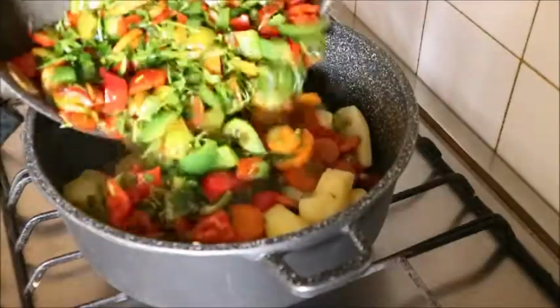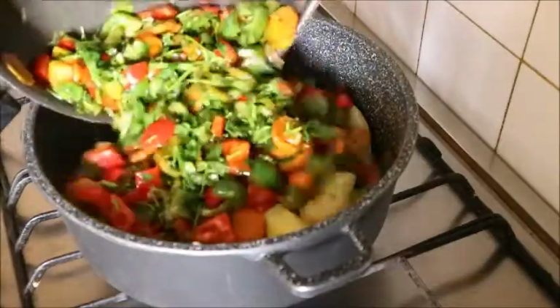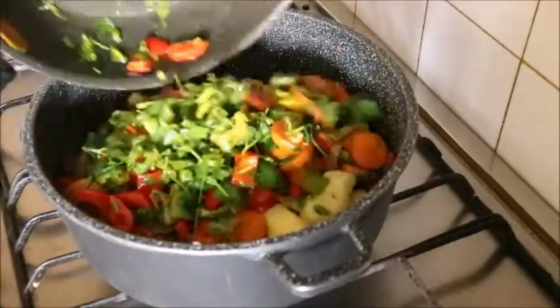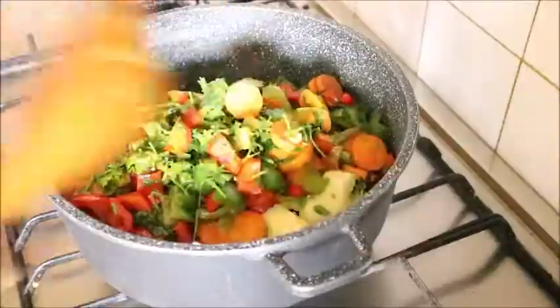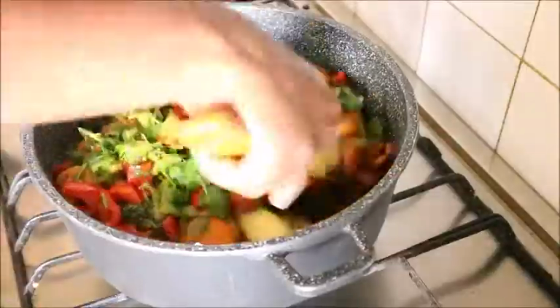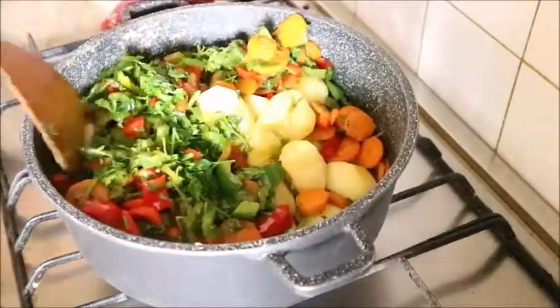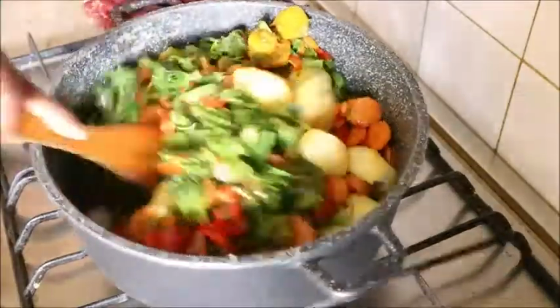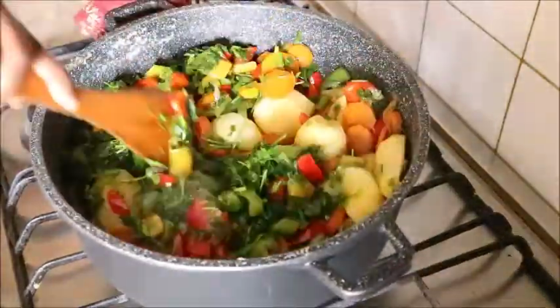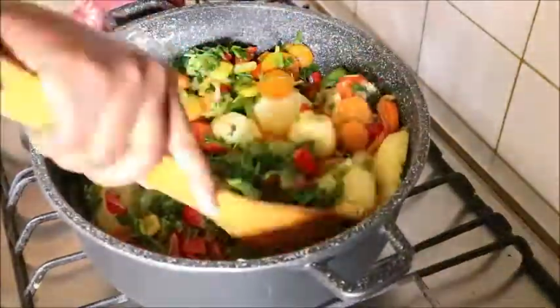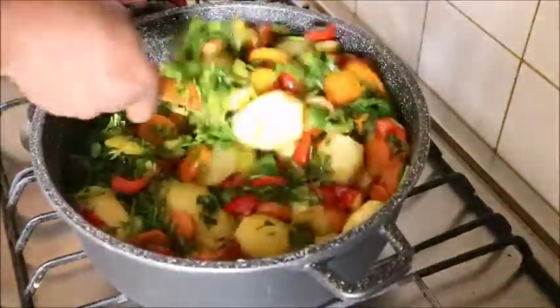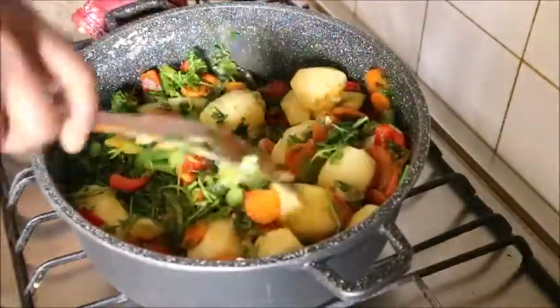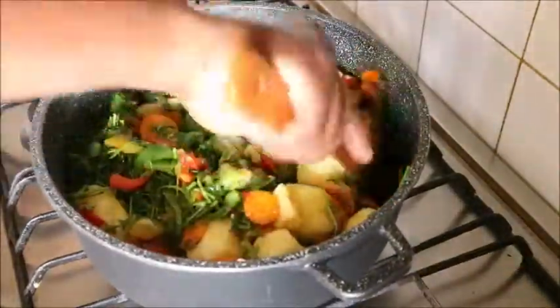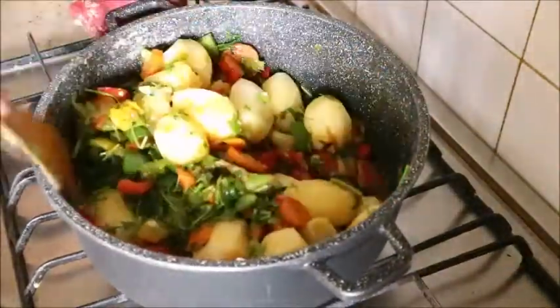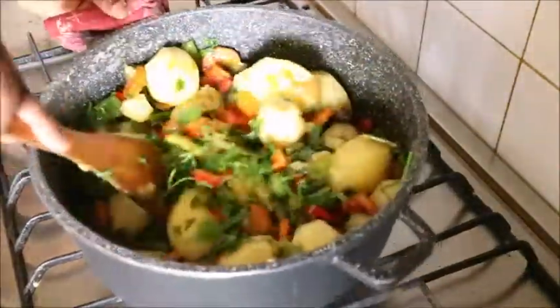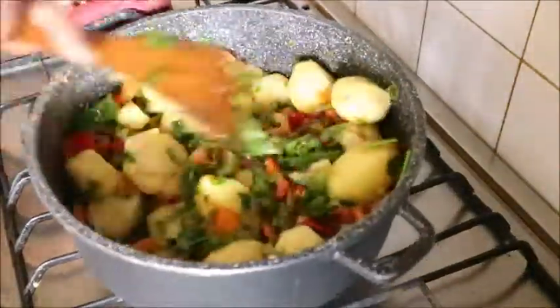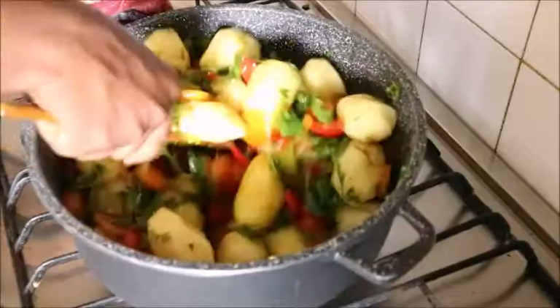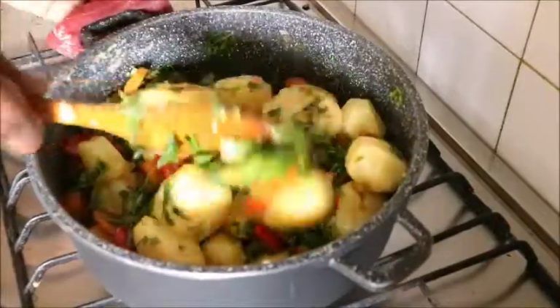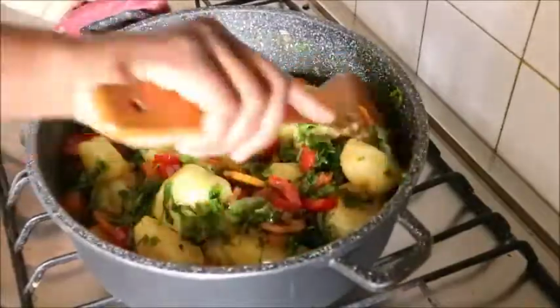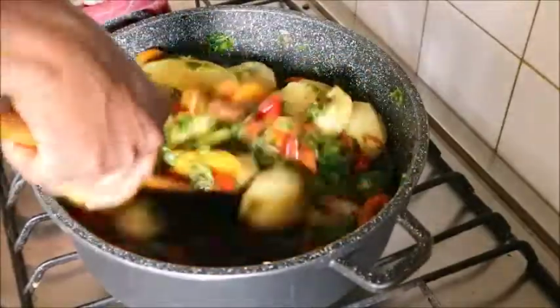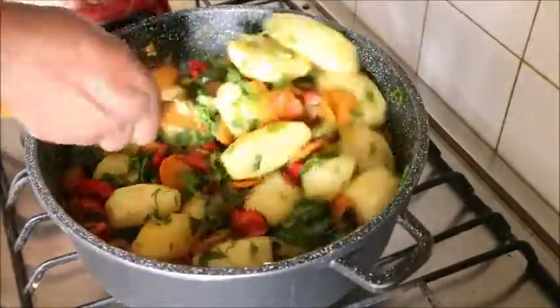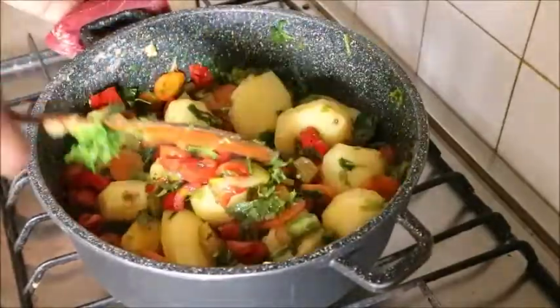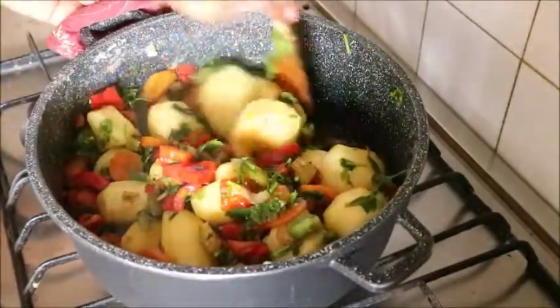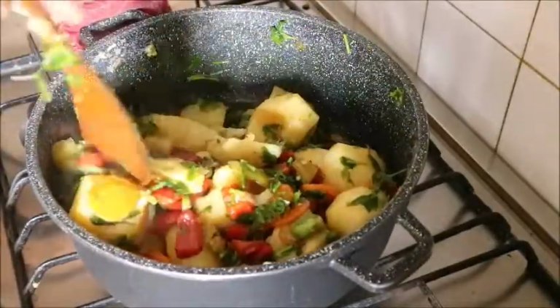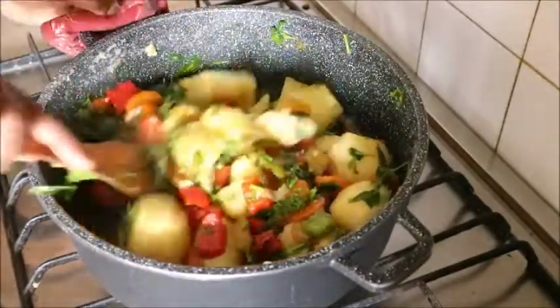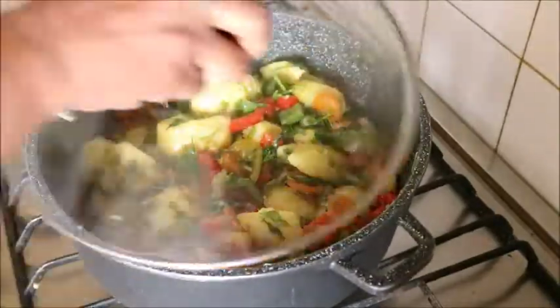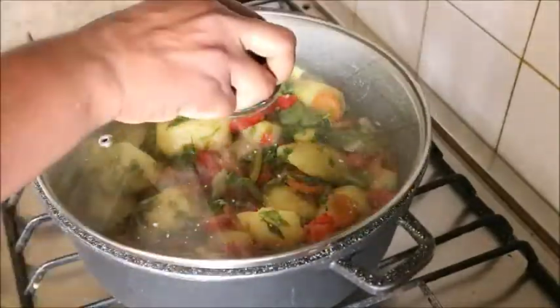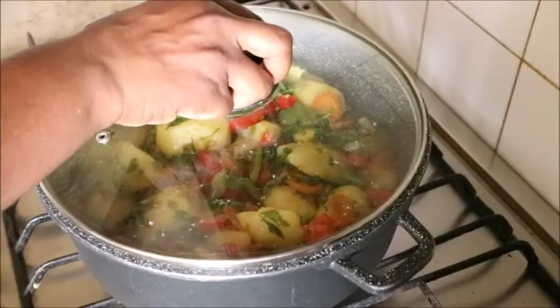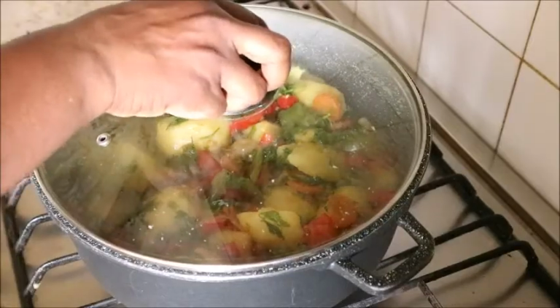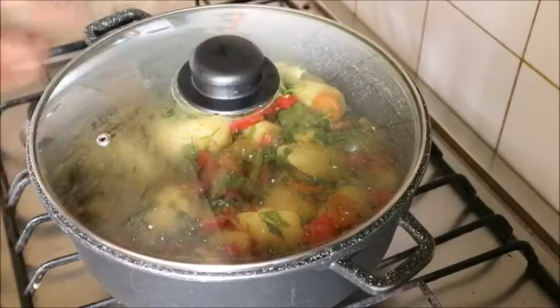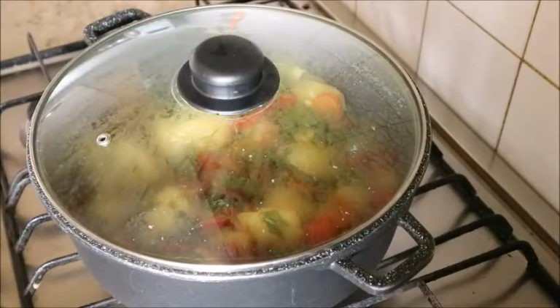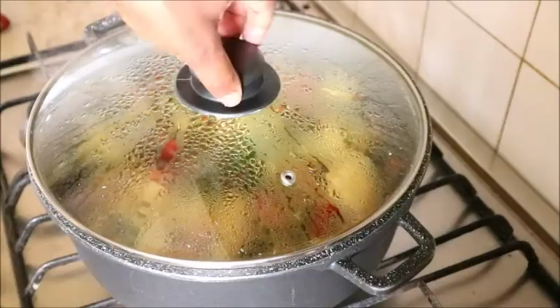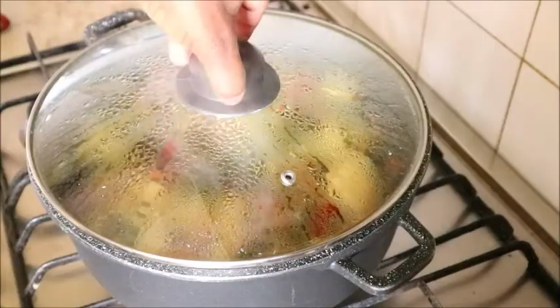I drained the water from the potatoes, then poured the vegetable sauce over them. I stirred and mixed the vegetable sauce with the potatoes, then covered it to simmer.